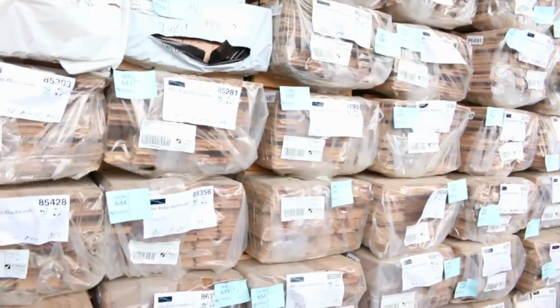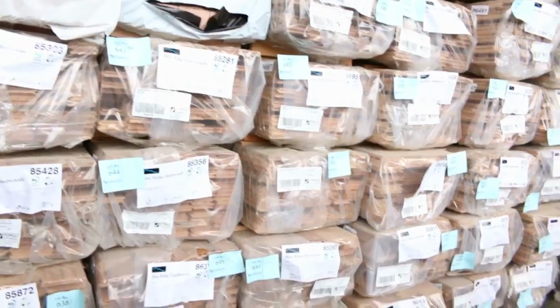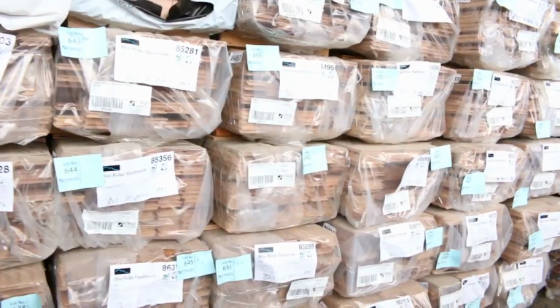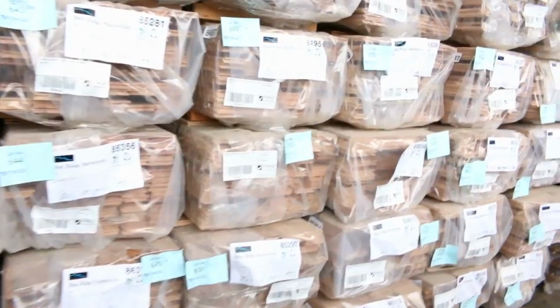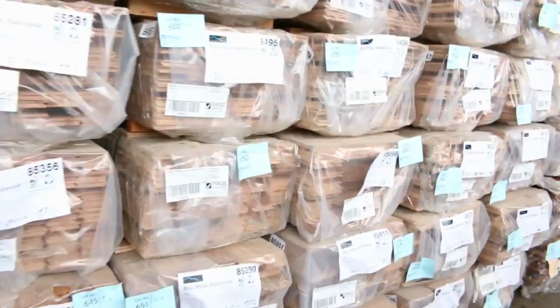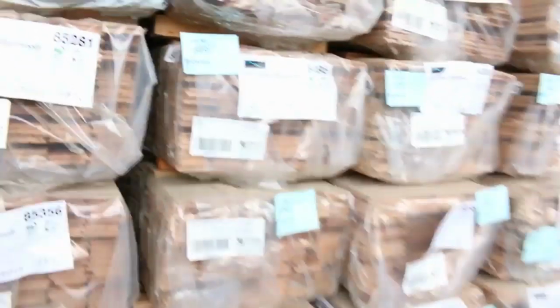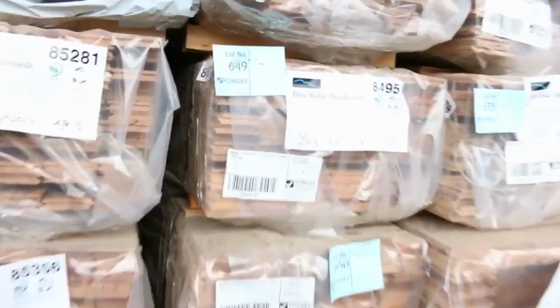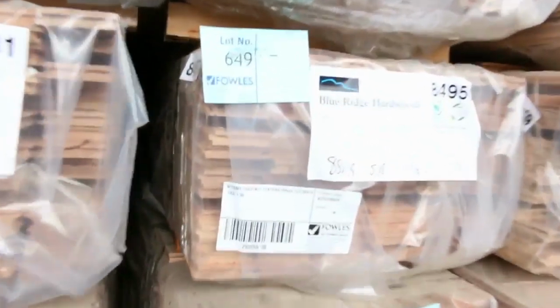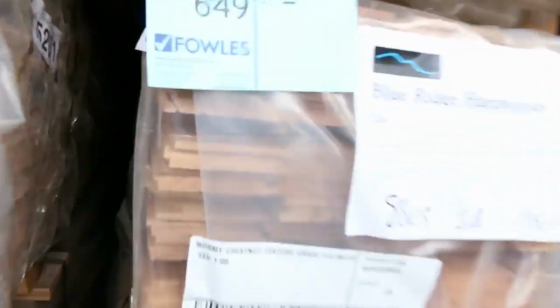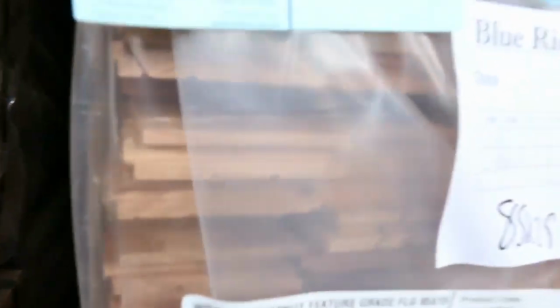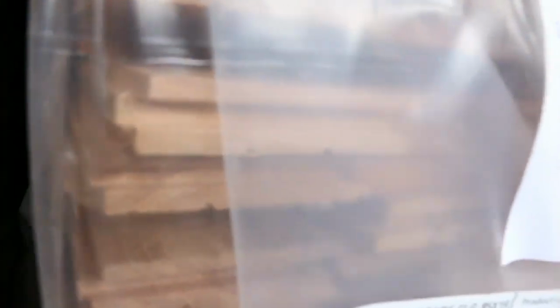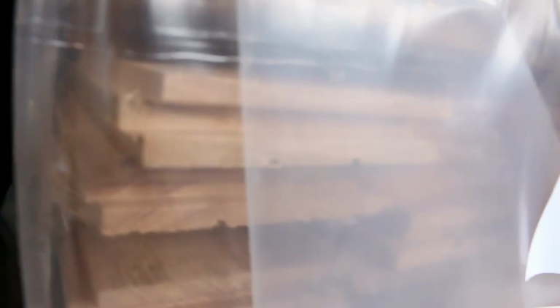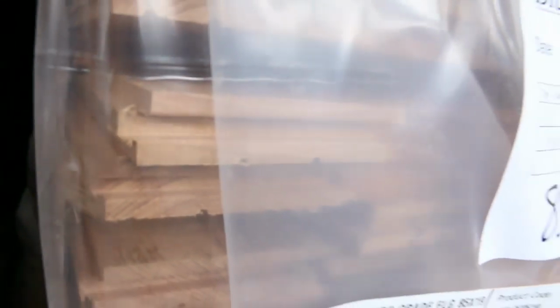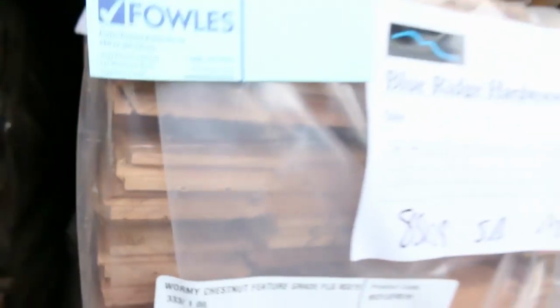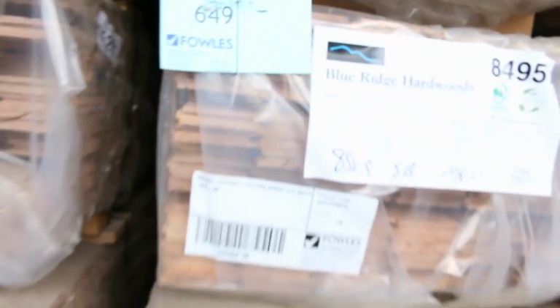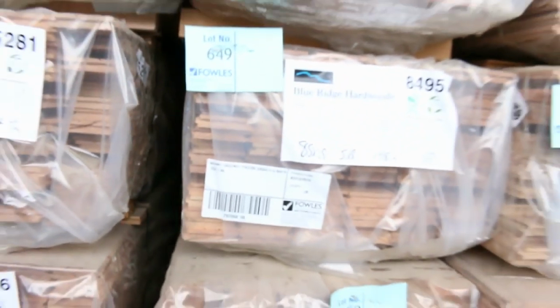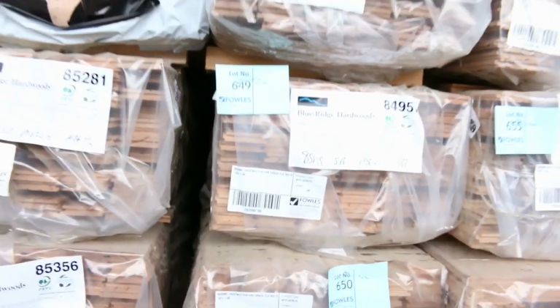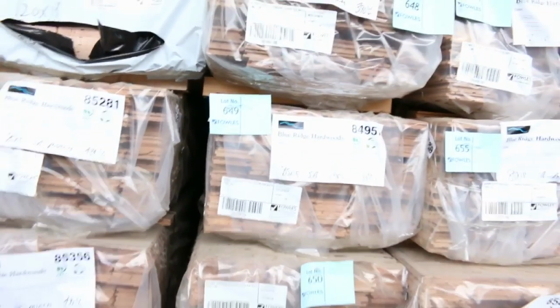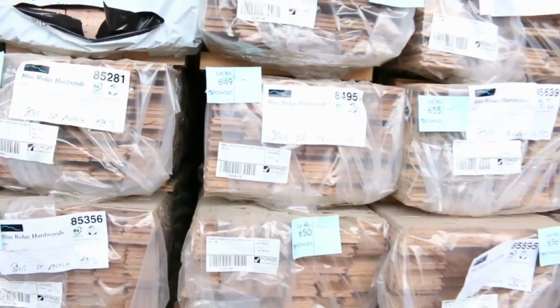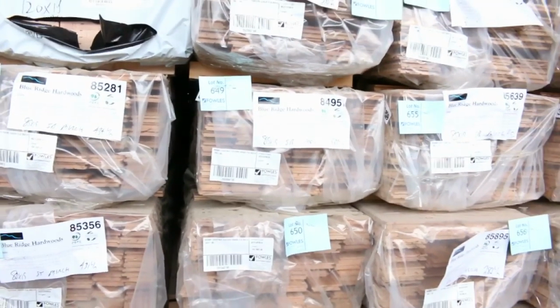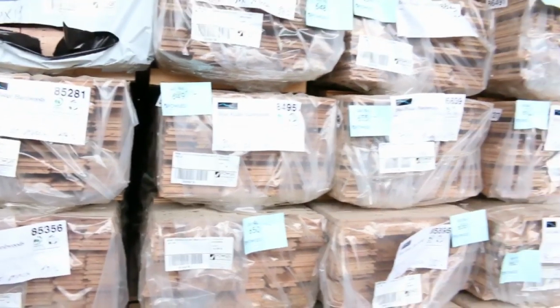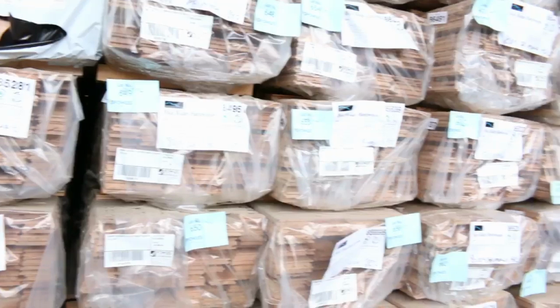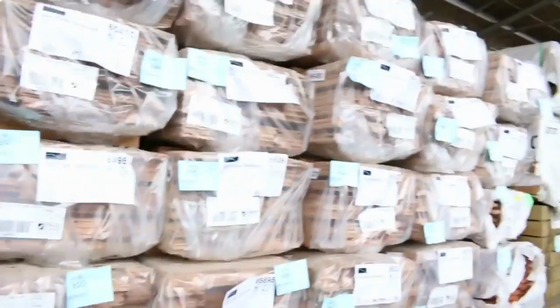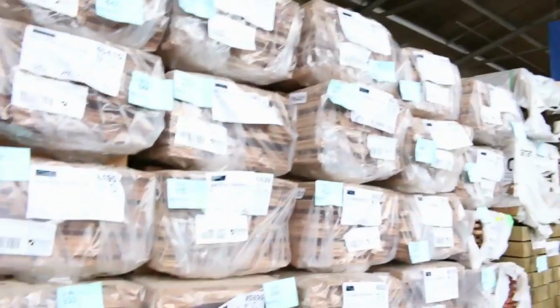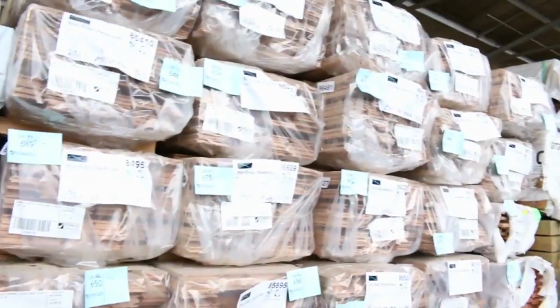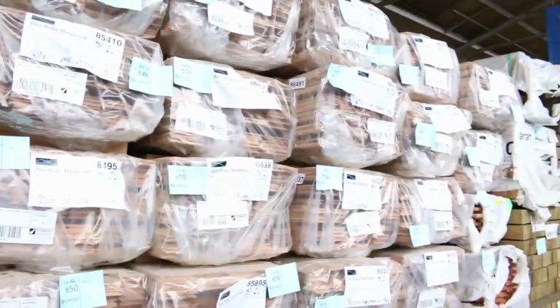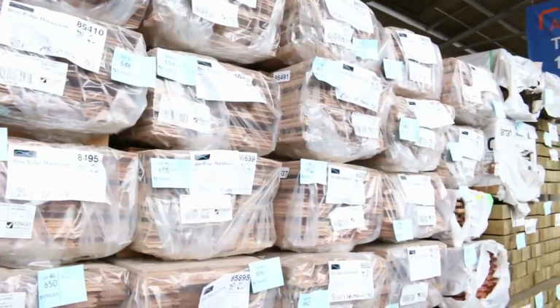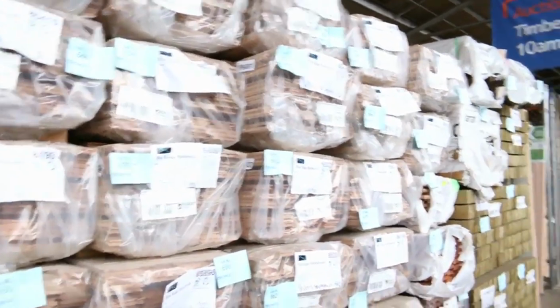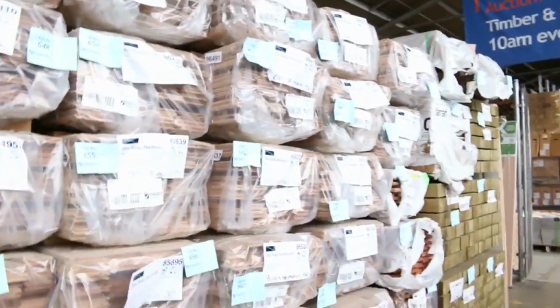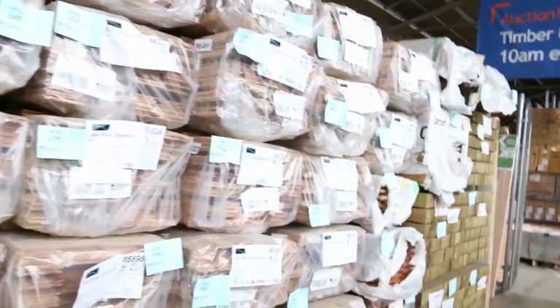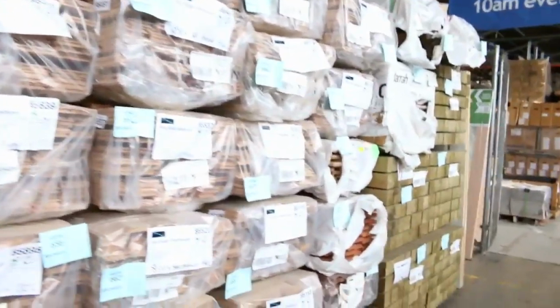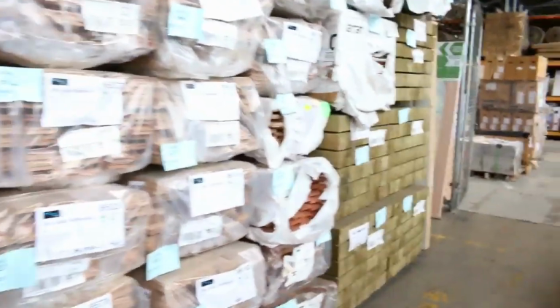Next up we've got a whole heap of wormy chestnut flooring - a massive load of that. Three sizes come in this time: 80 by 19, 85 by 19, and 130 by 19. Great semi-load there and that's always a really good buy, so plenty of wormy chestnut.